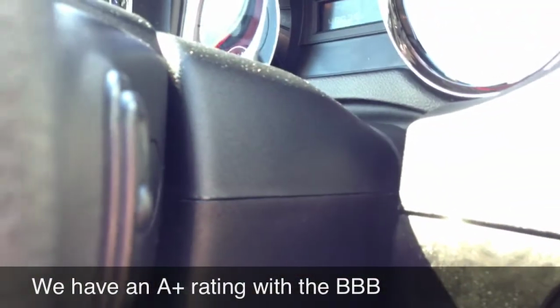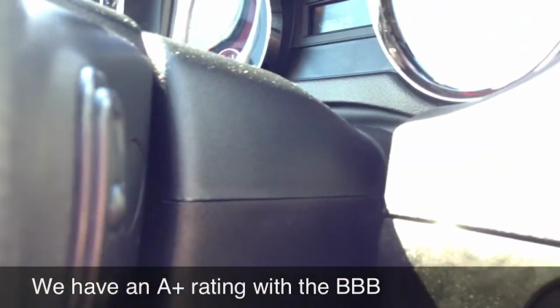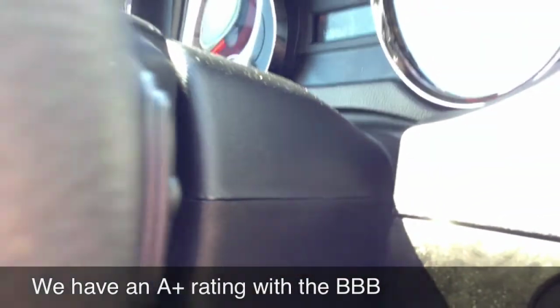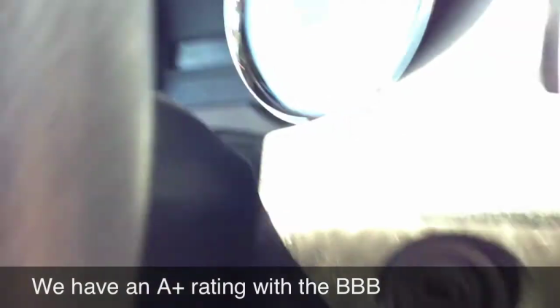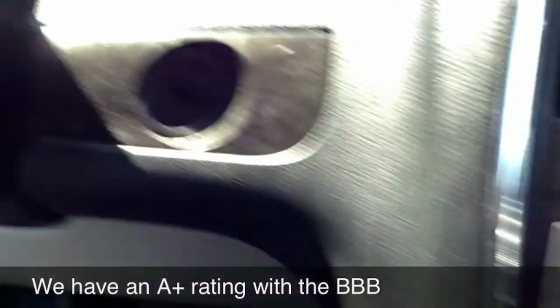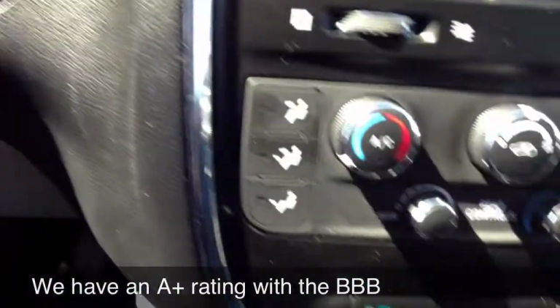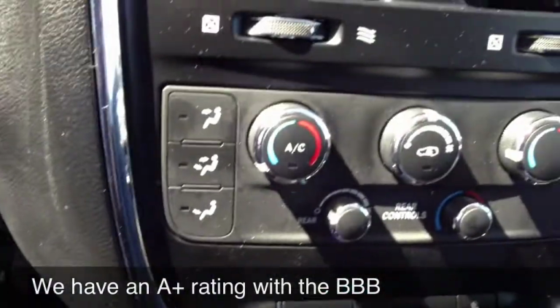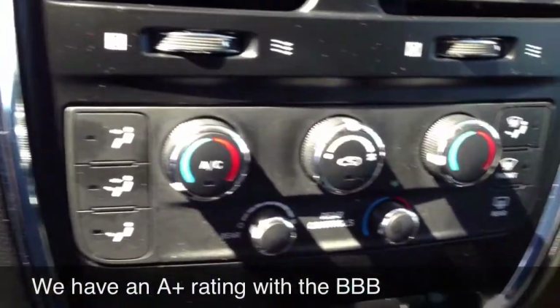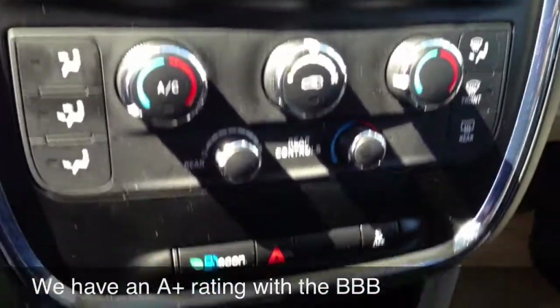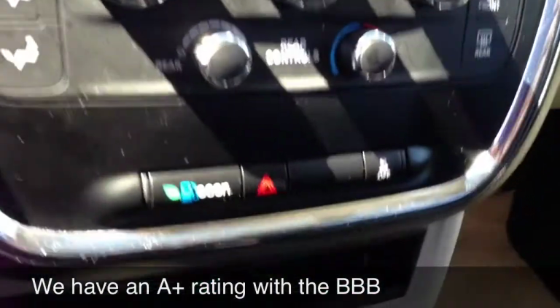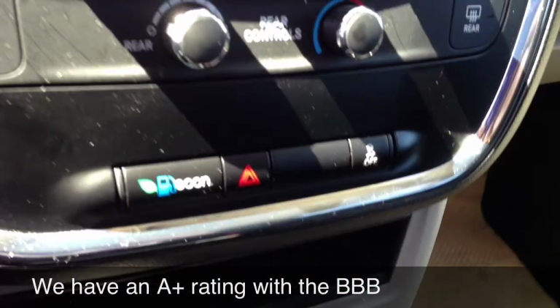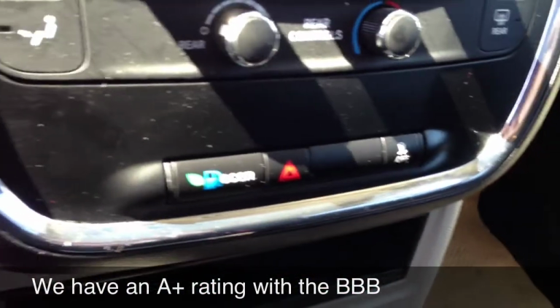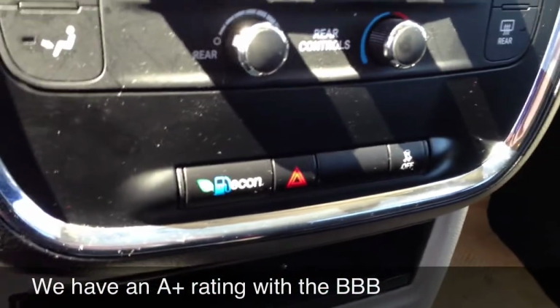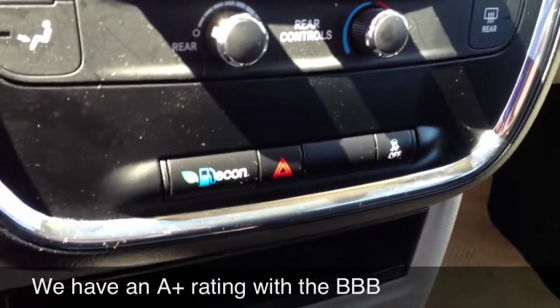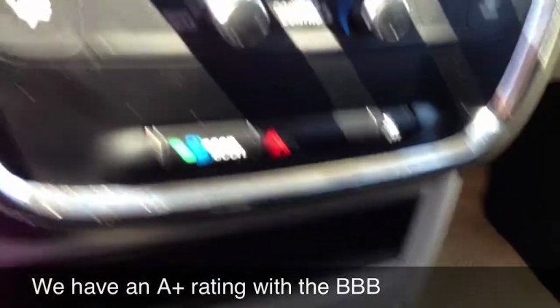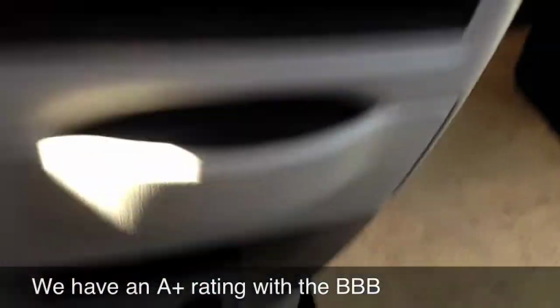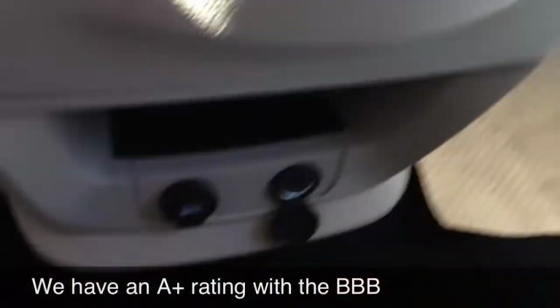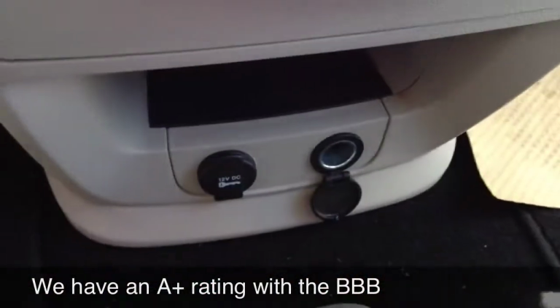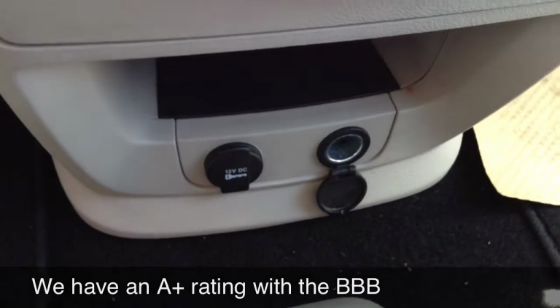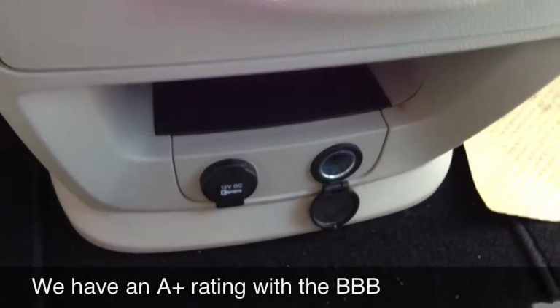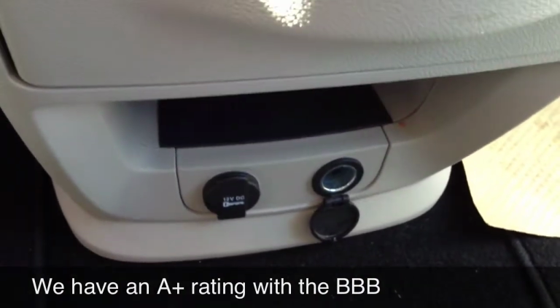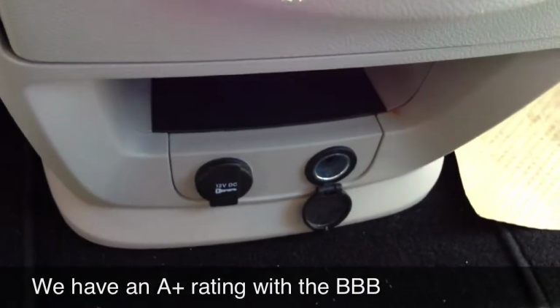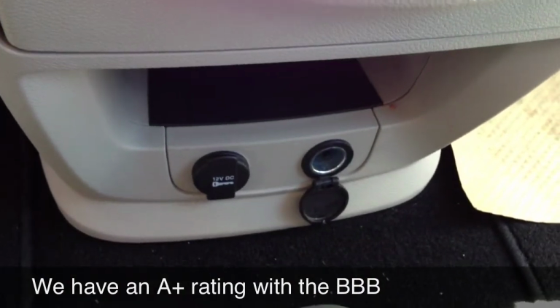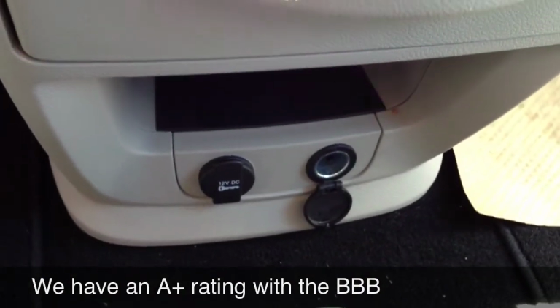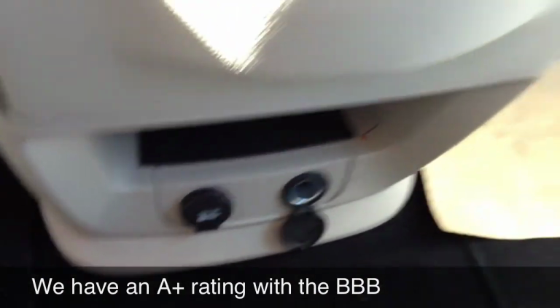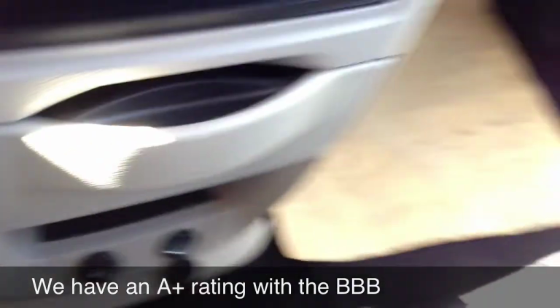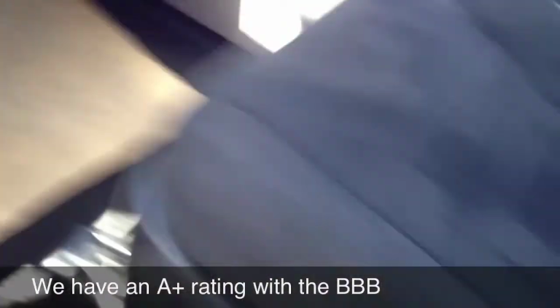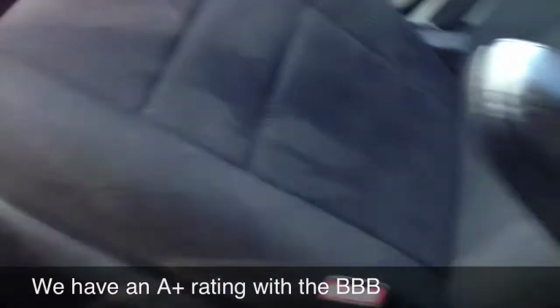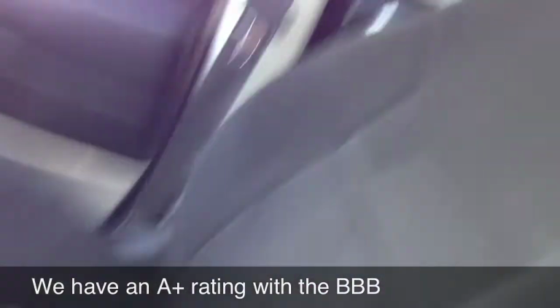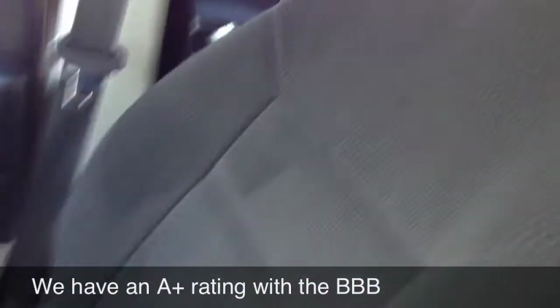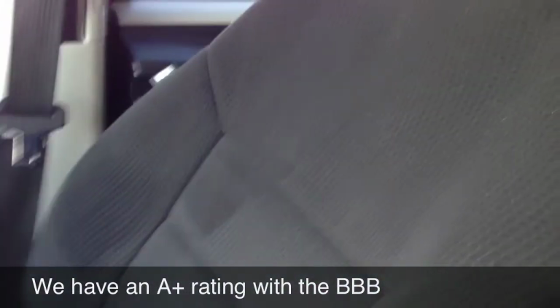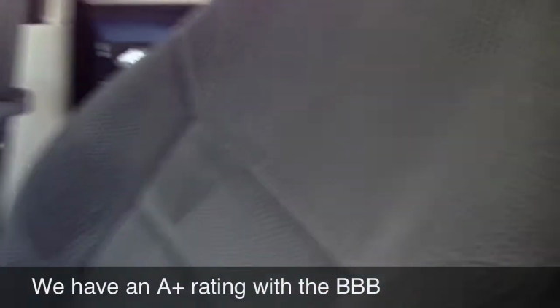Steering wheel control. Dual climate control. Econ fuel. It just comes with two power adapters. Great condition.